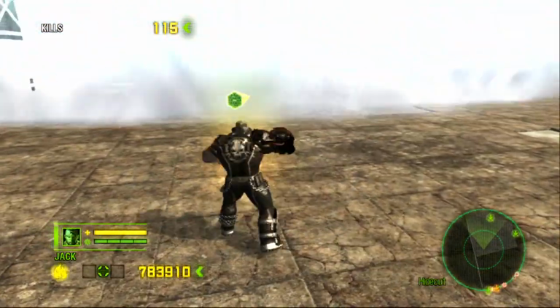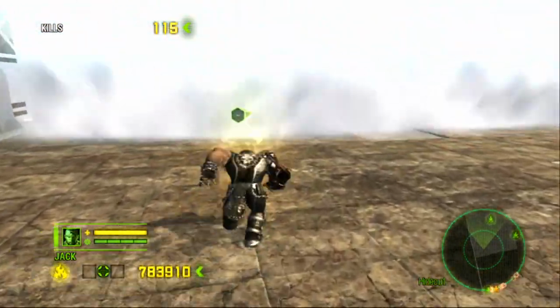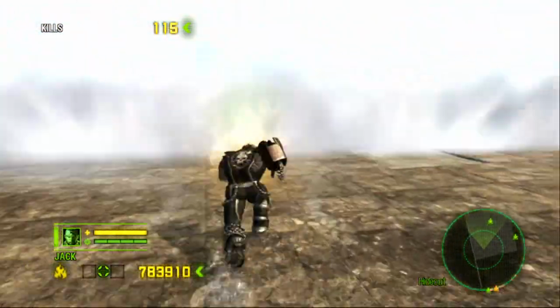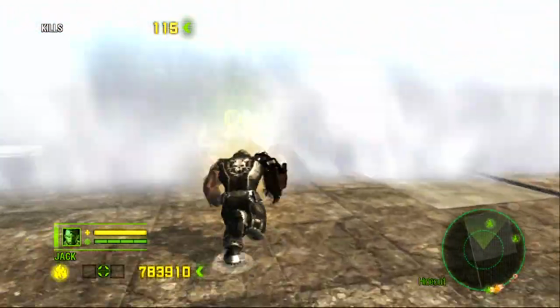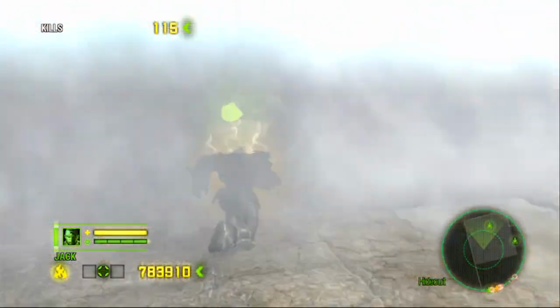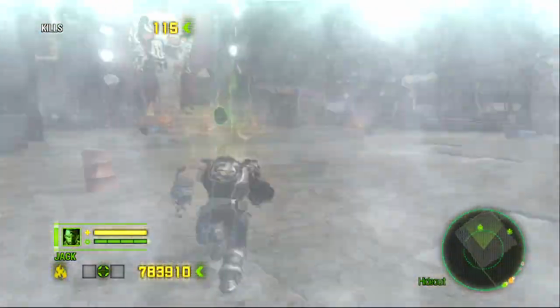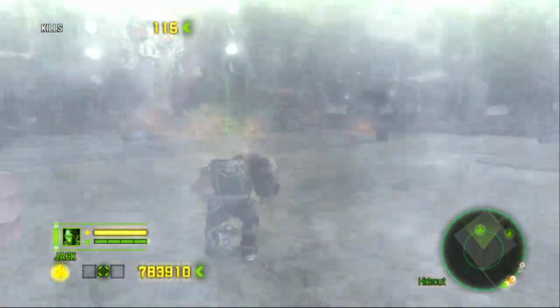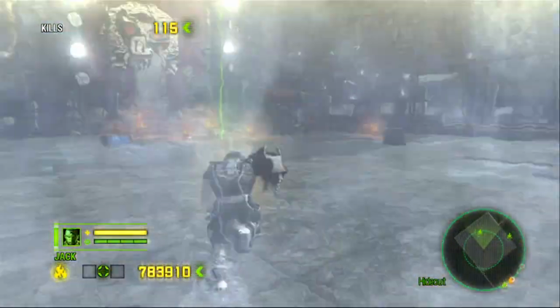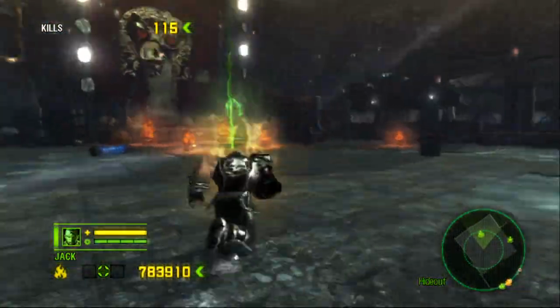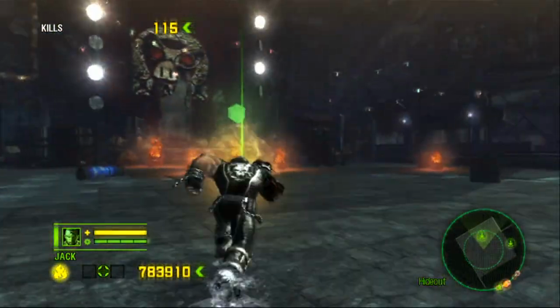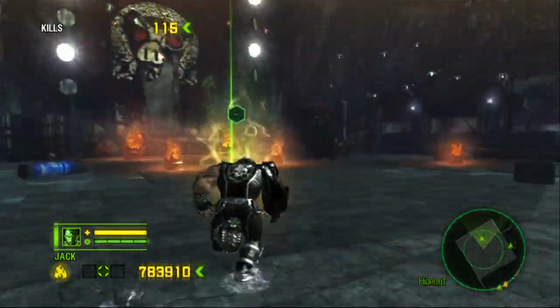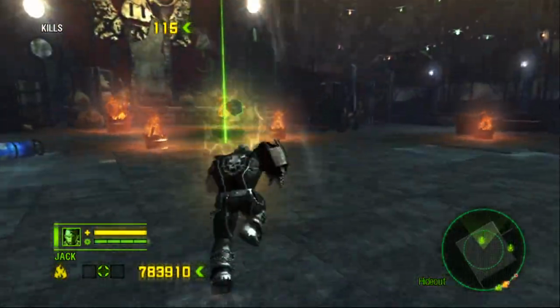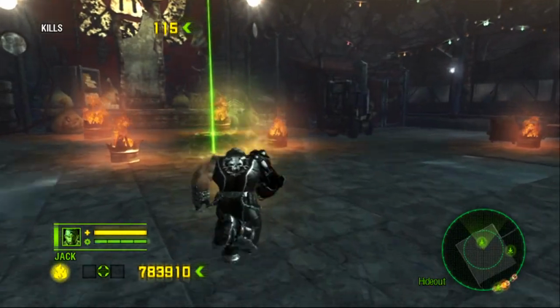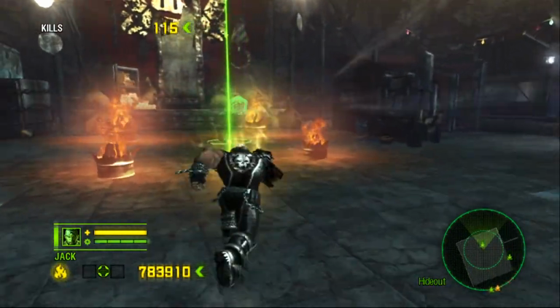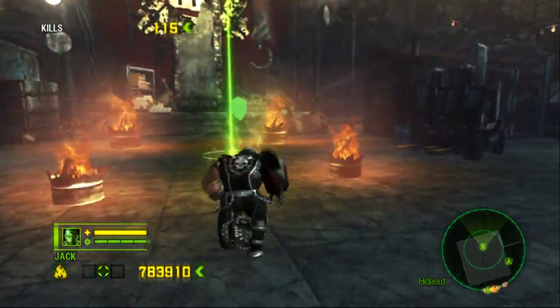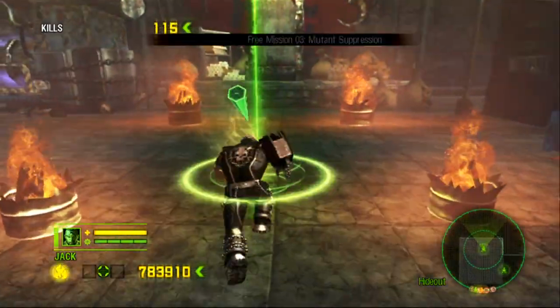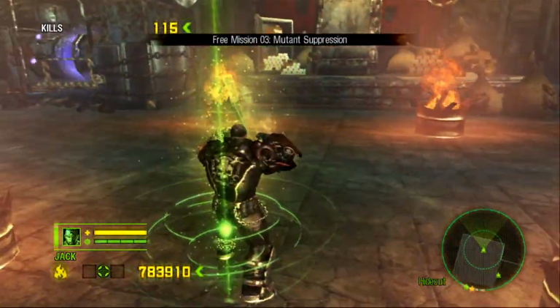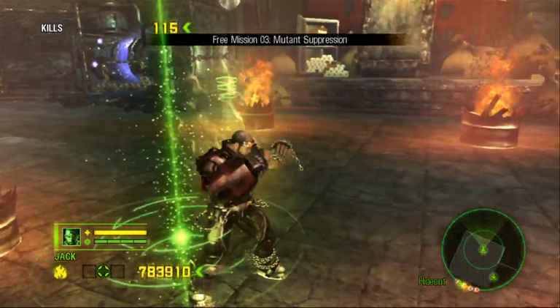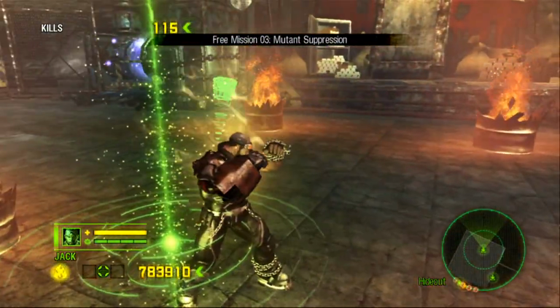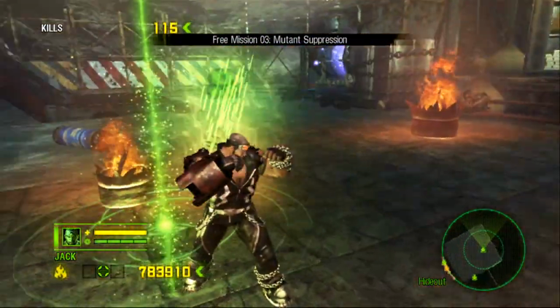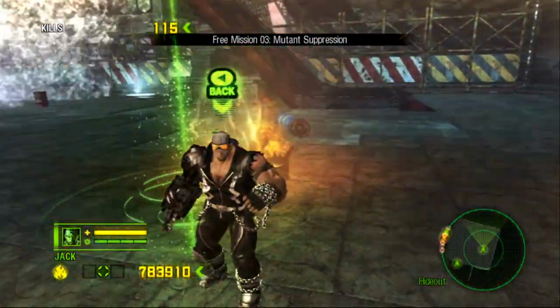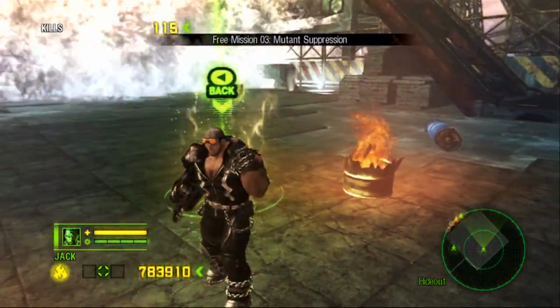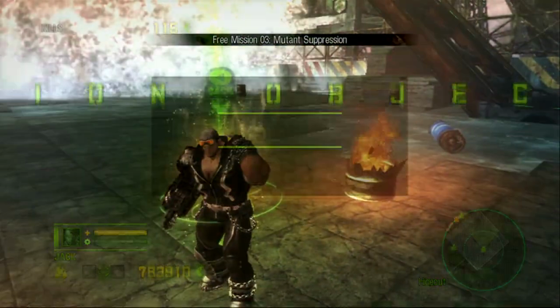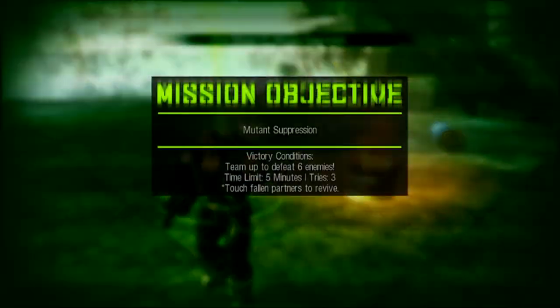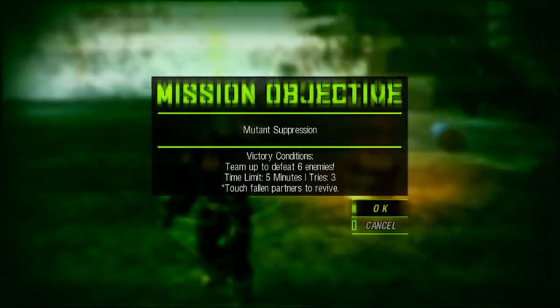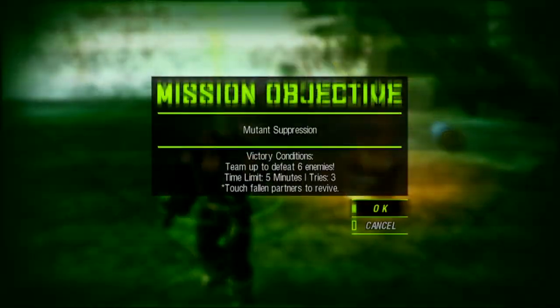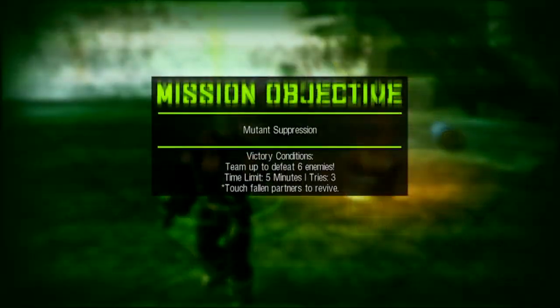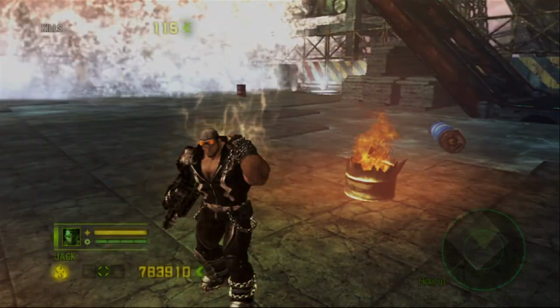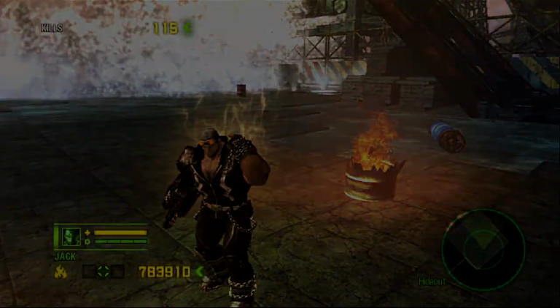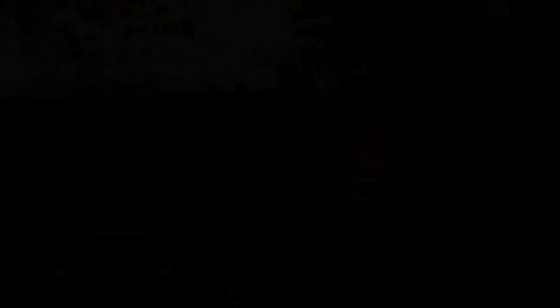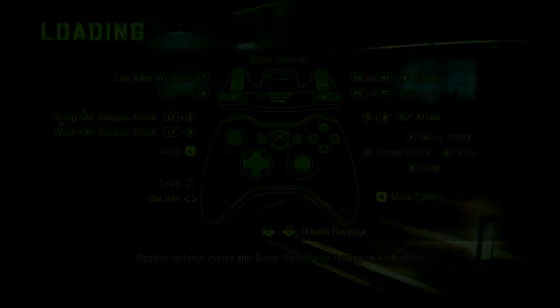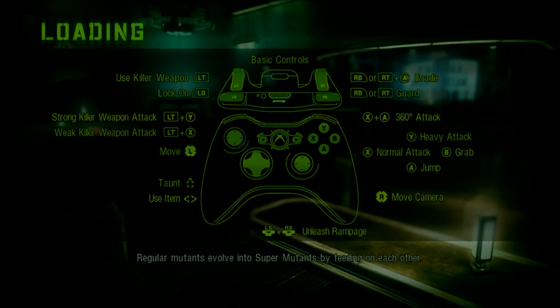Once you go through the water, there's a mission here. This achievement requires you to kill 20 mutants with an execution, and this is just the easiest place to do it.